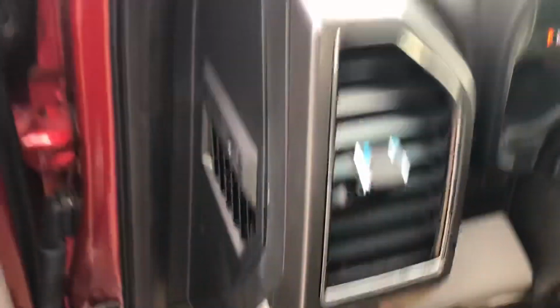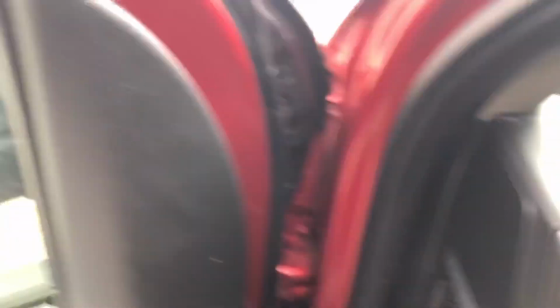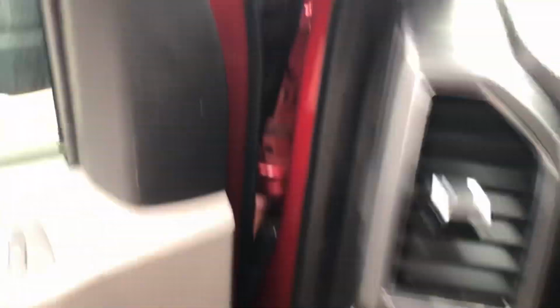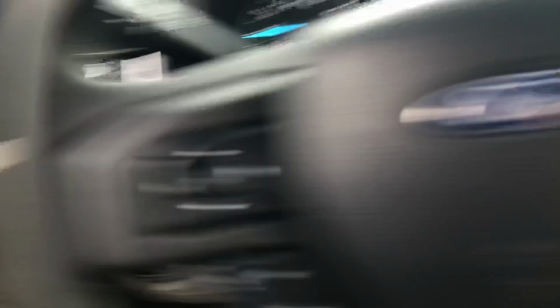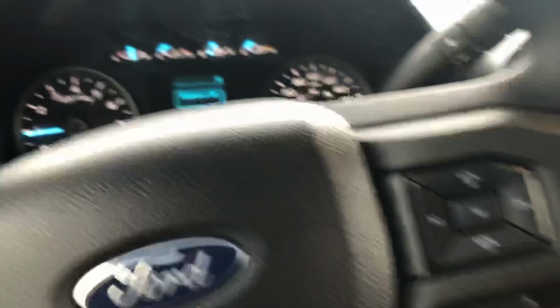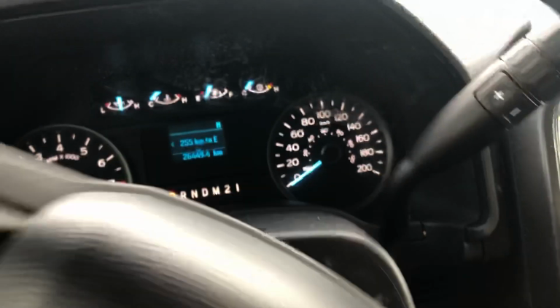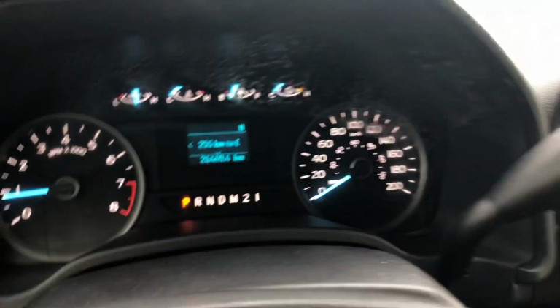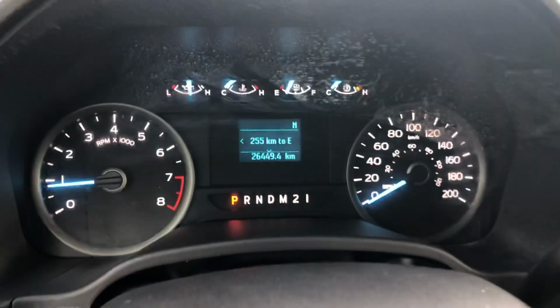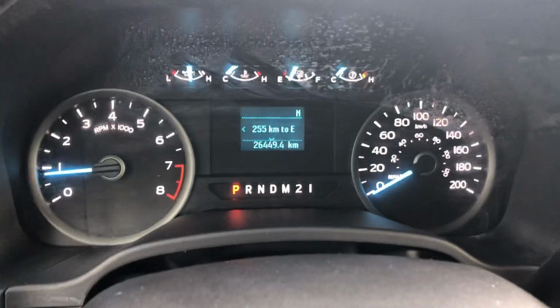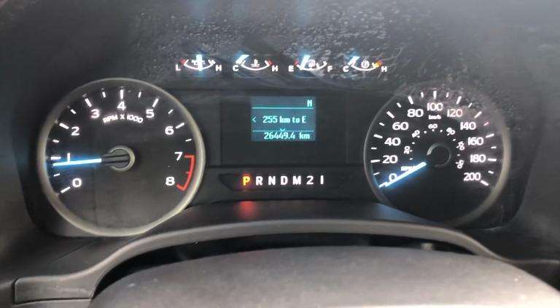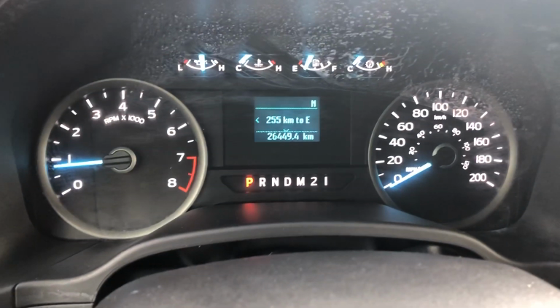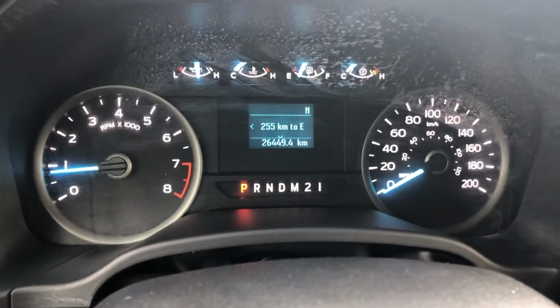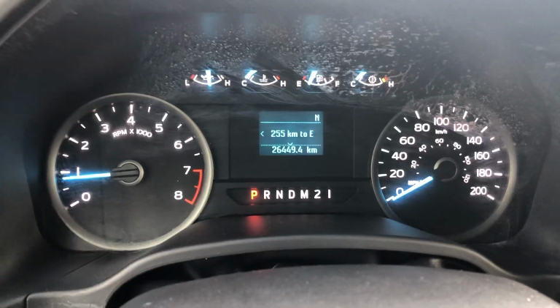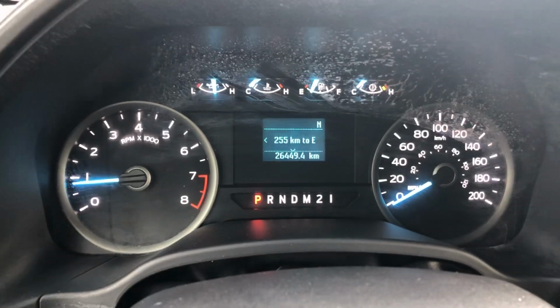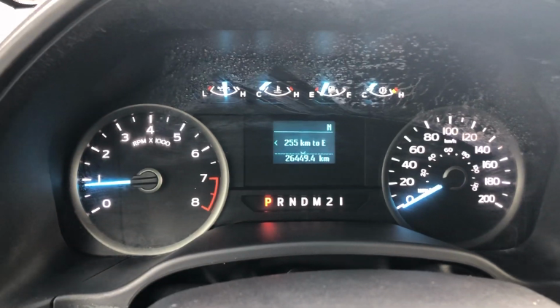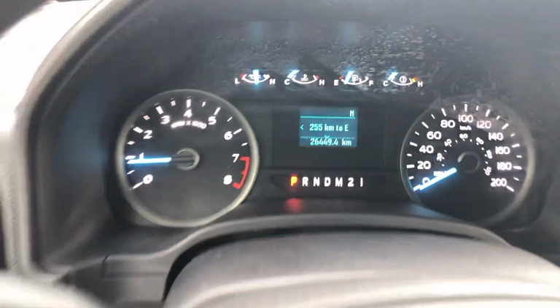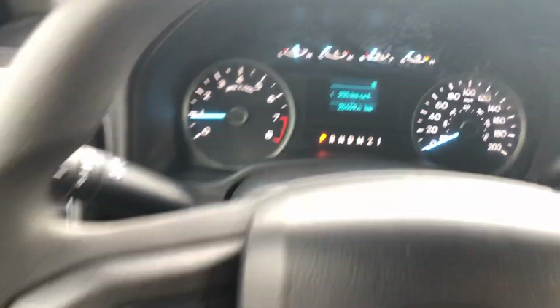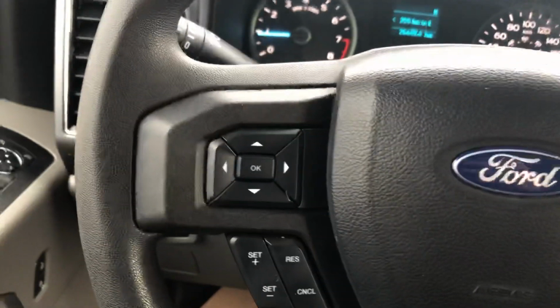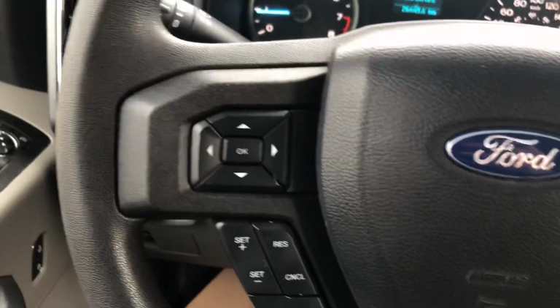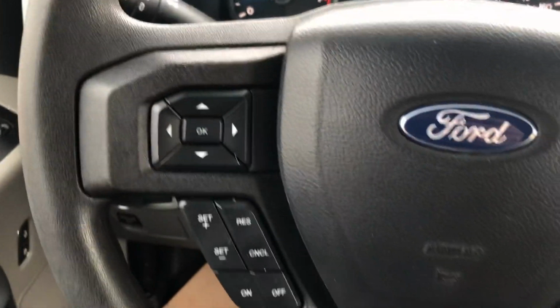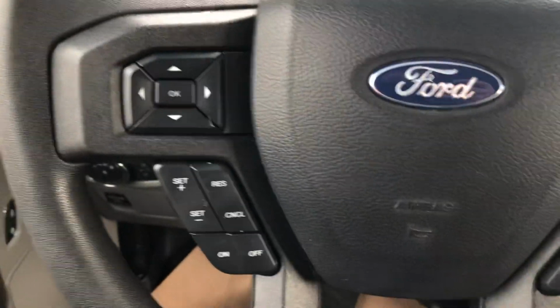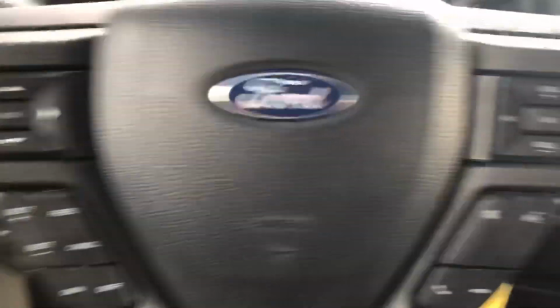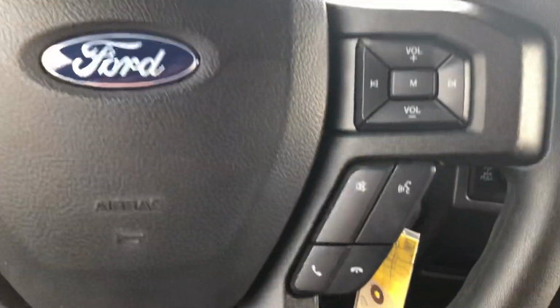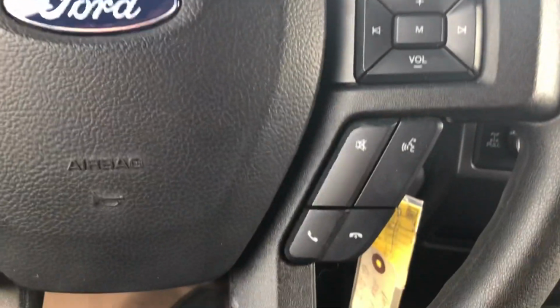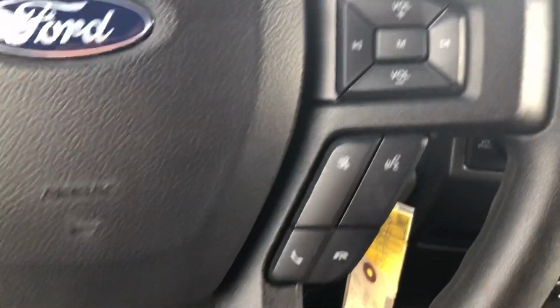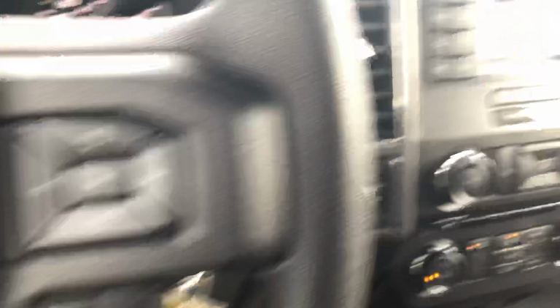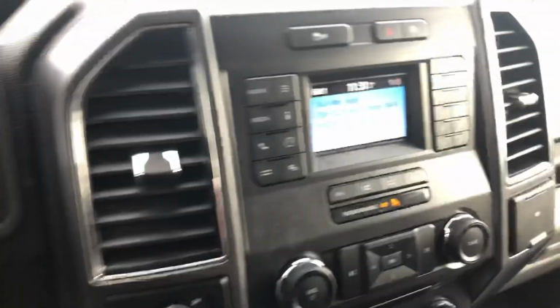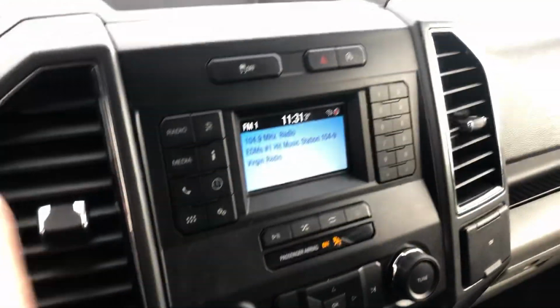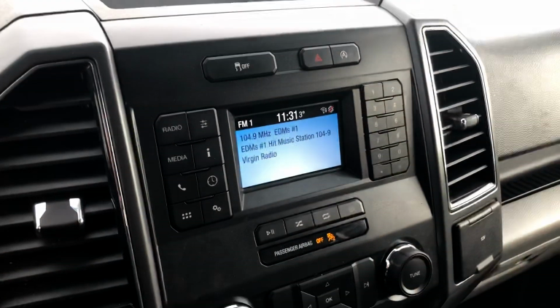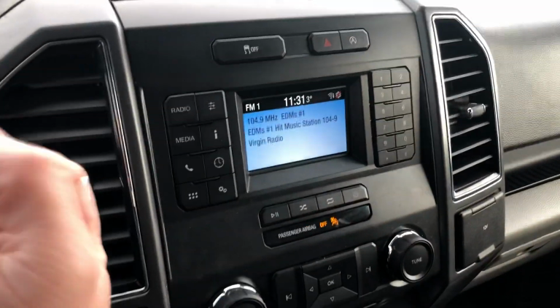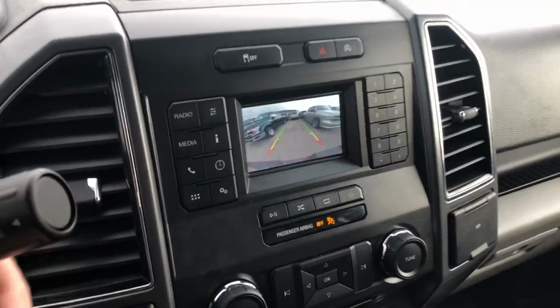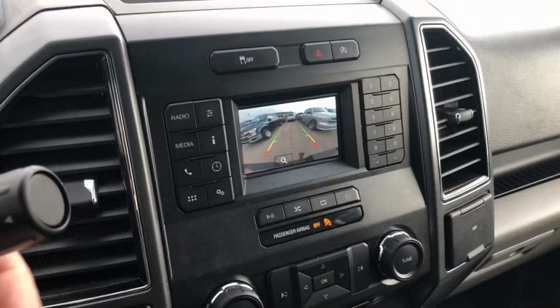This one also has WeatherTech floor mats already. It has twenty-six thousand, four hundred and forty-nine kilometers on it currently. You have cruise control and Bluetooth, and there's a backup camera on this one as well.